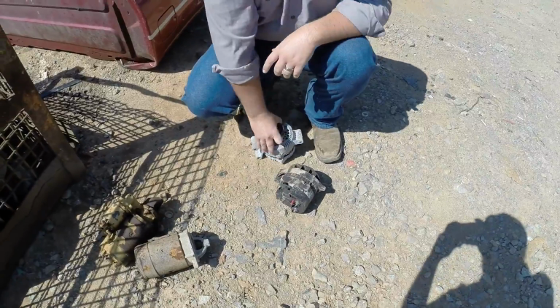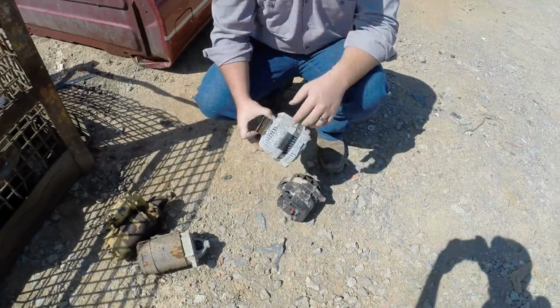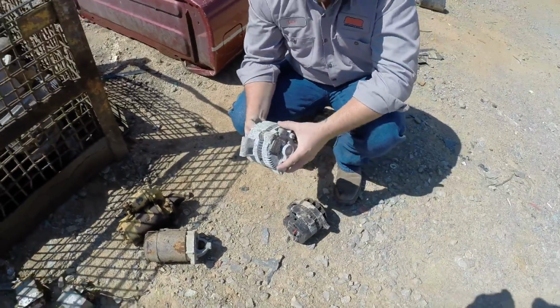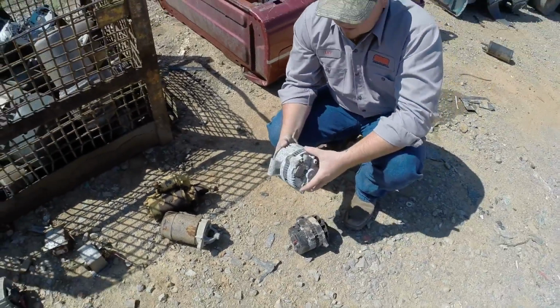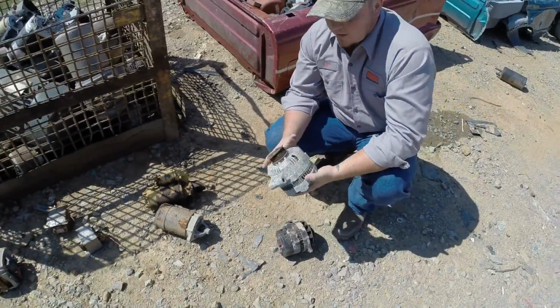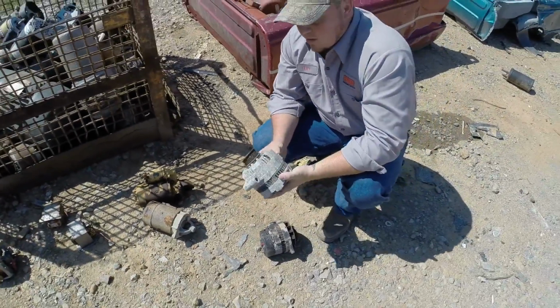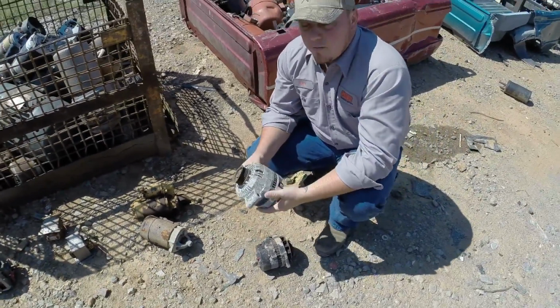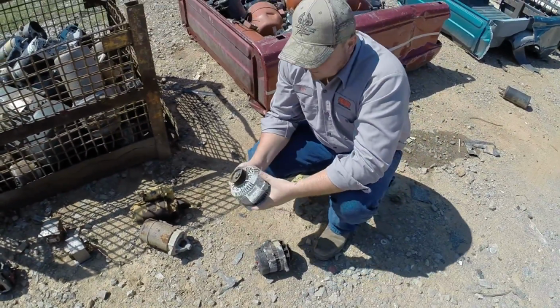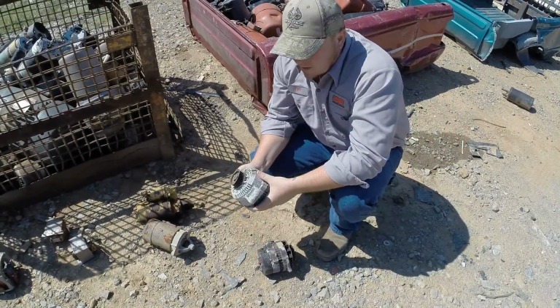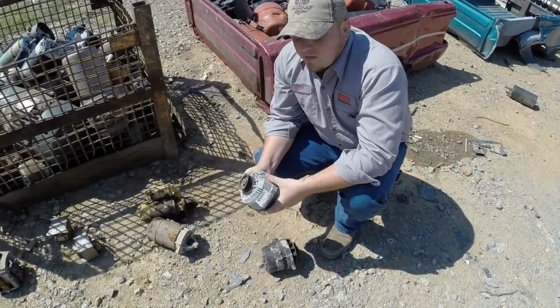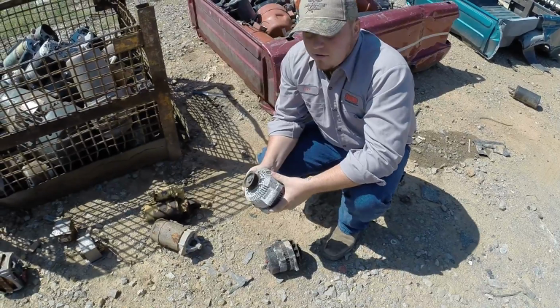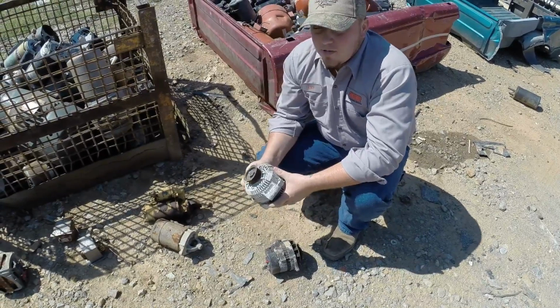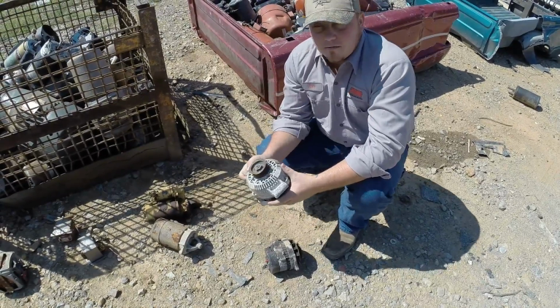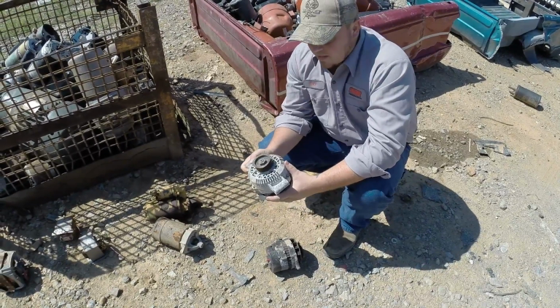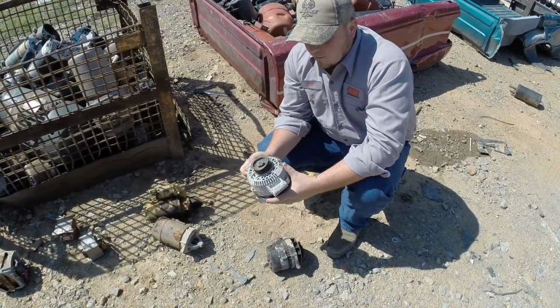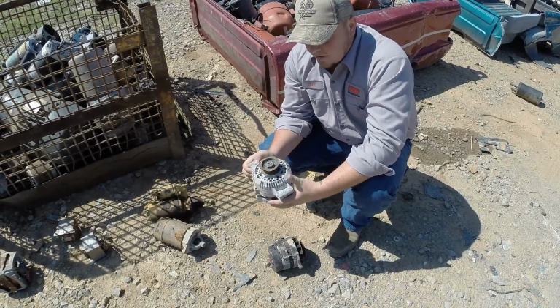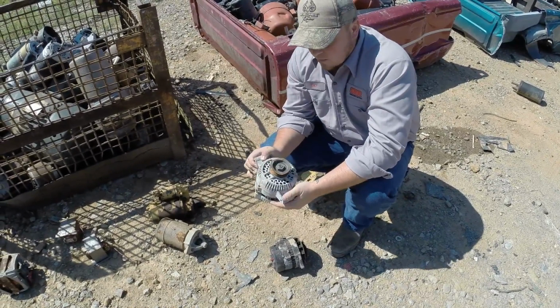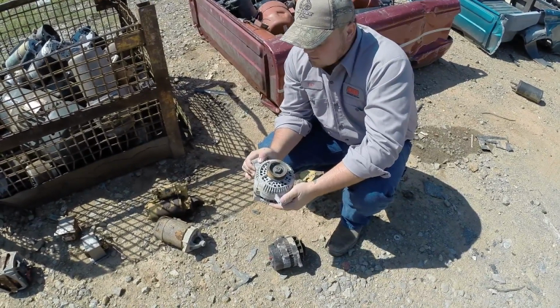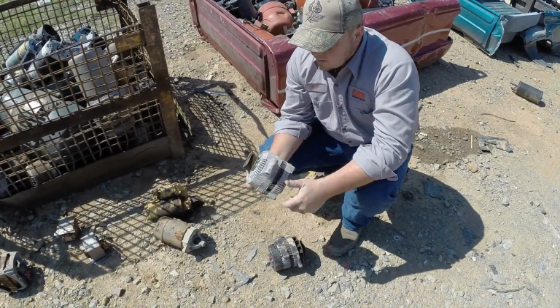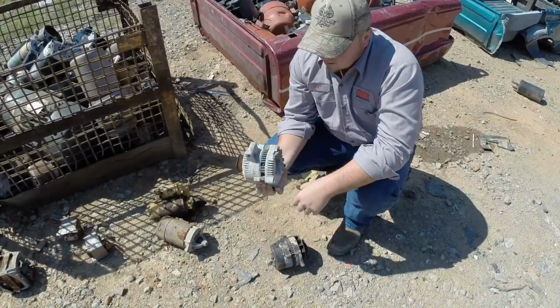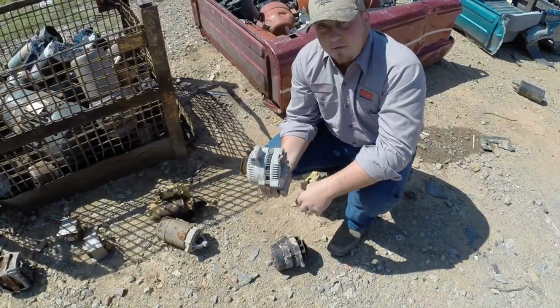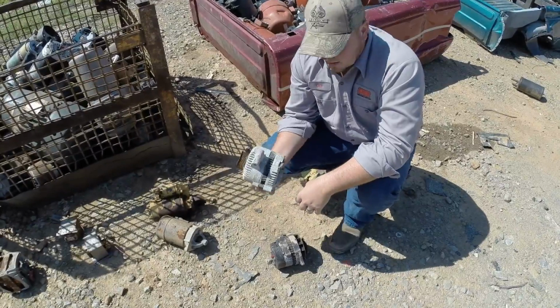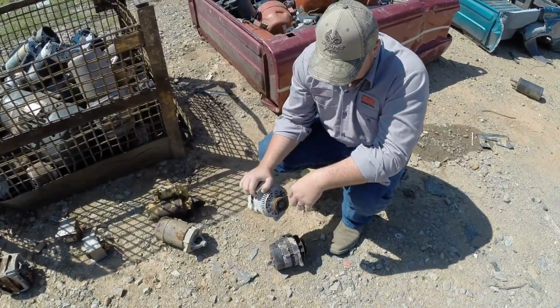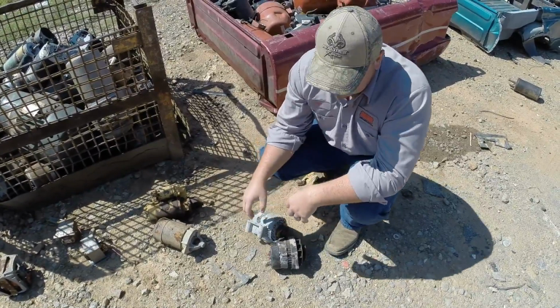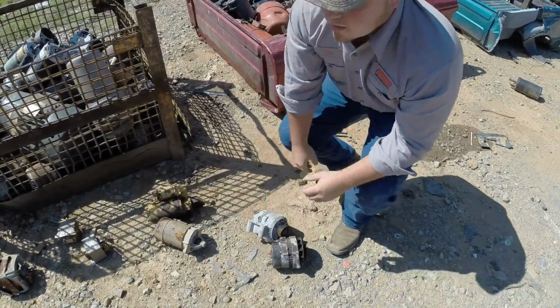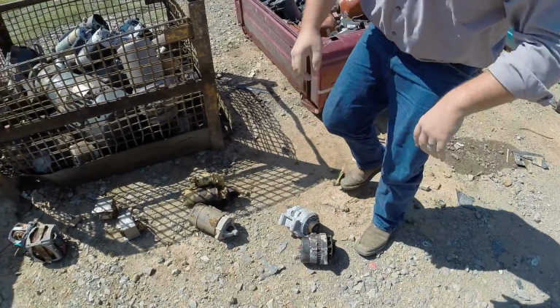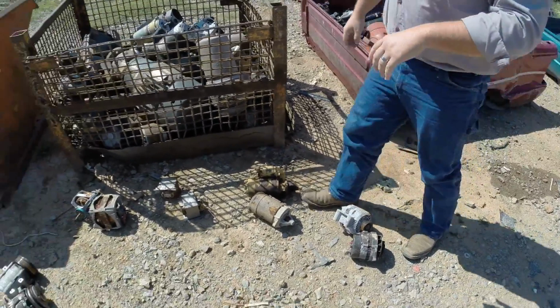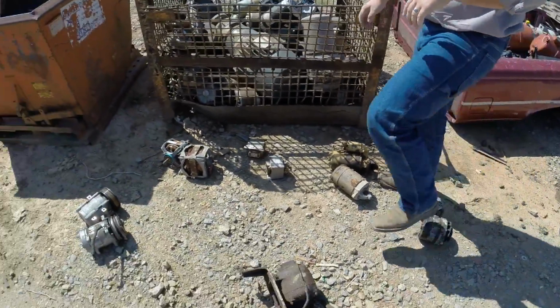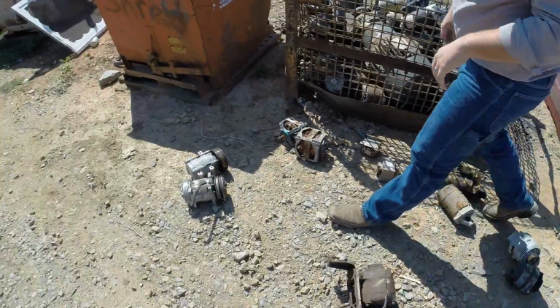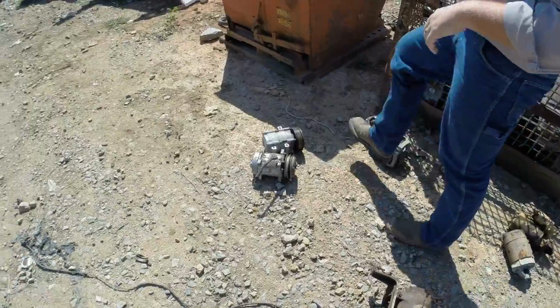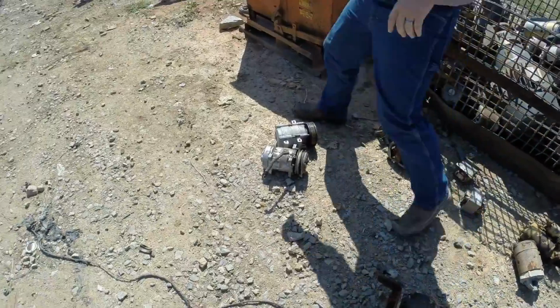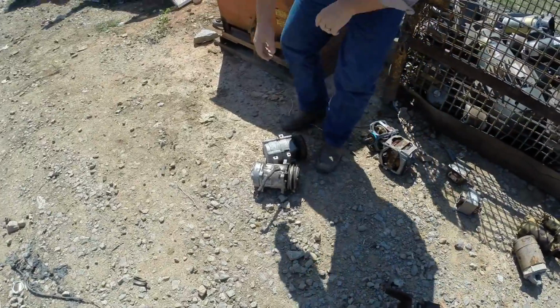Alternators - the same thing: you can put these in with your electric motors, but they're going to go for a premium. These are usually between five to ten cents more per pound than your electric motors are going to bring, so you definitely don't want to mix these in with your electric motors.